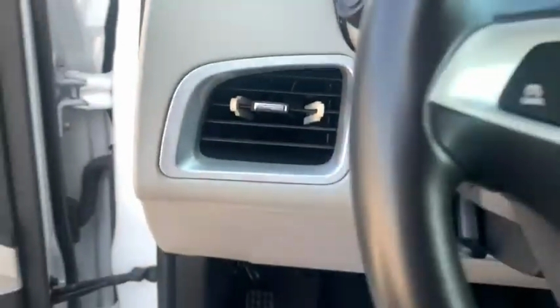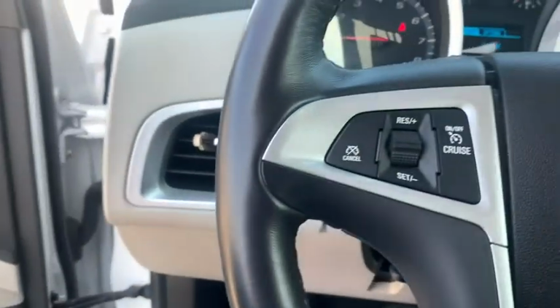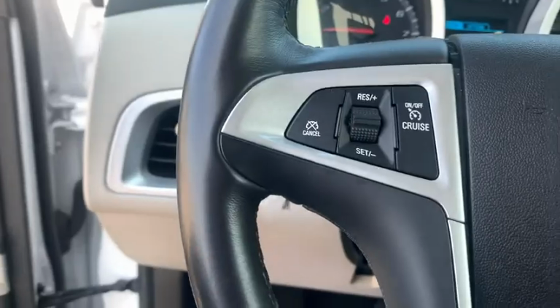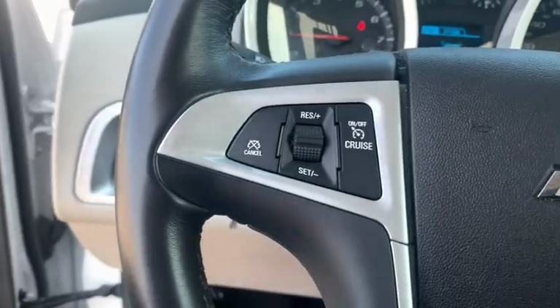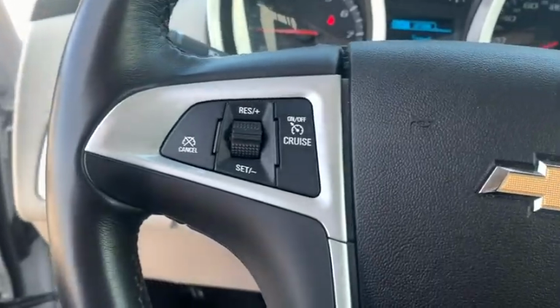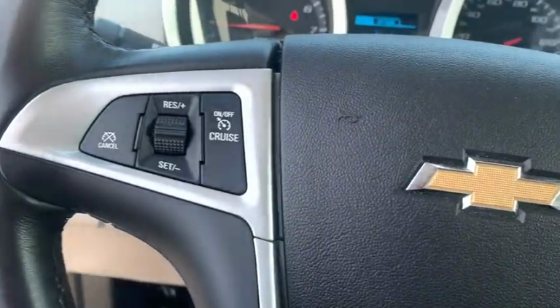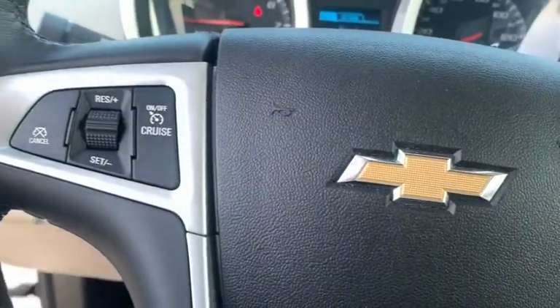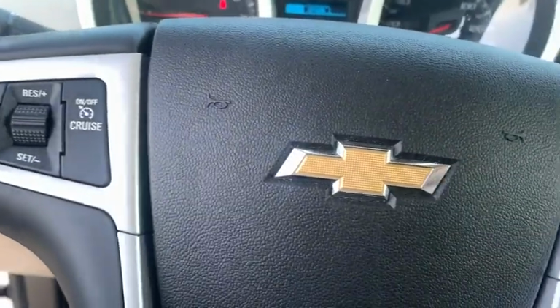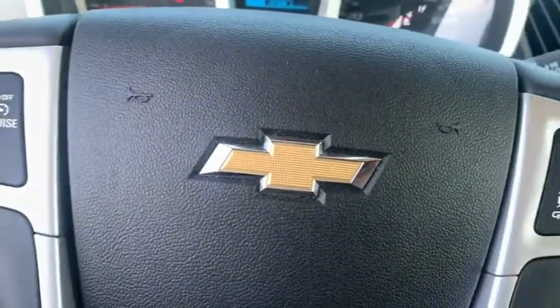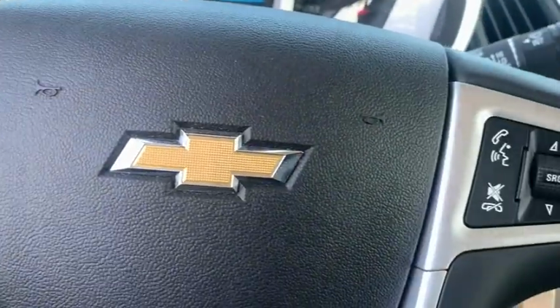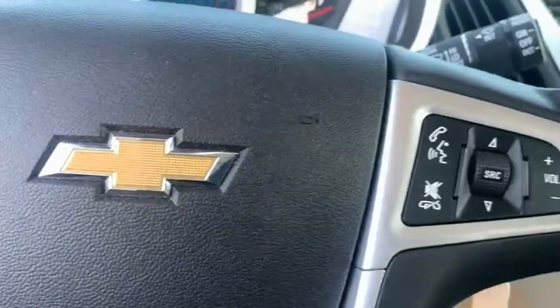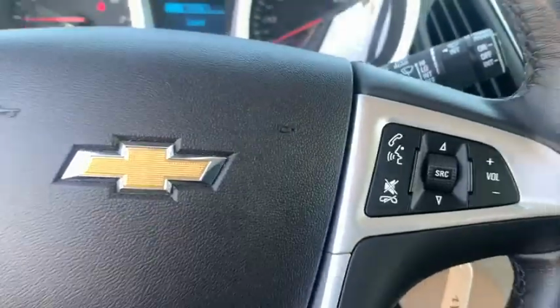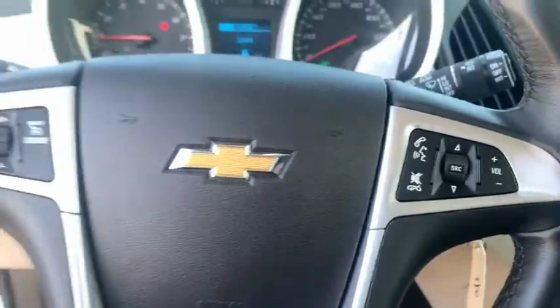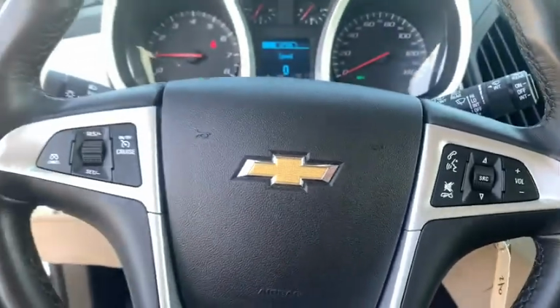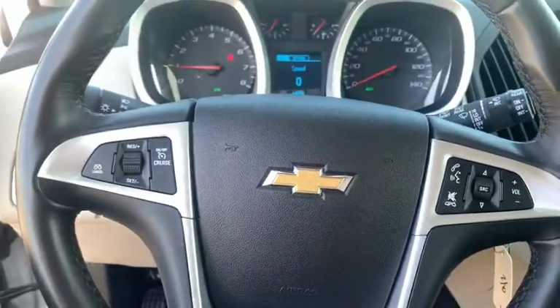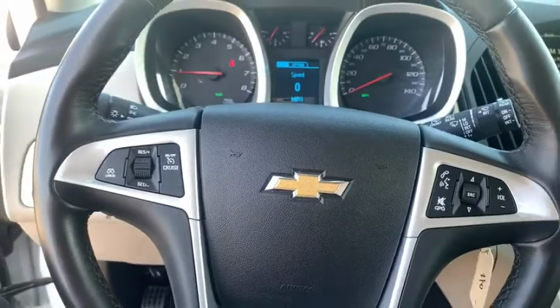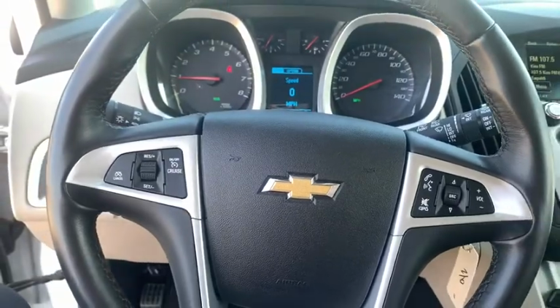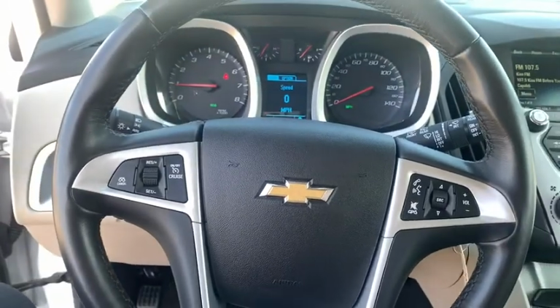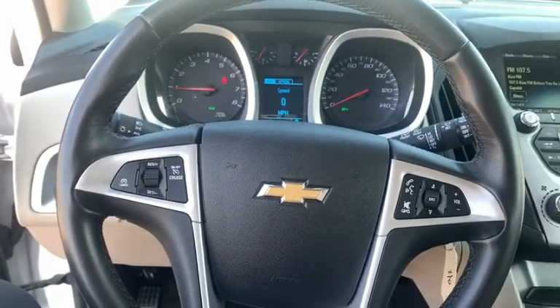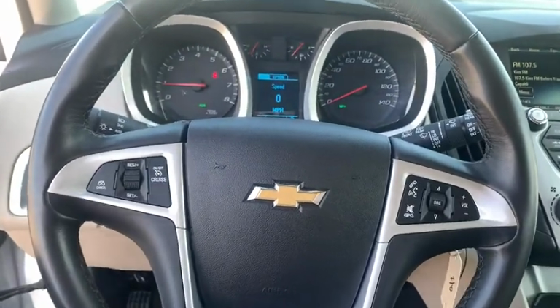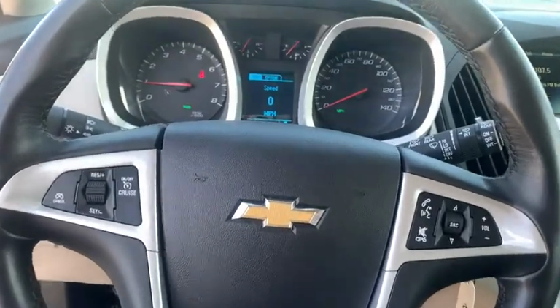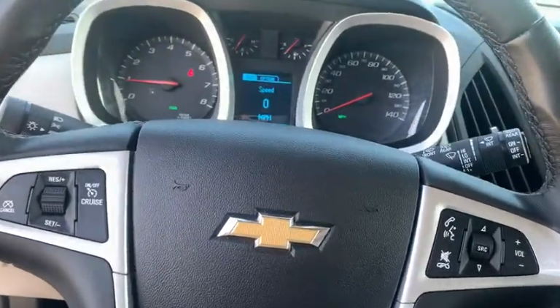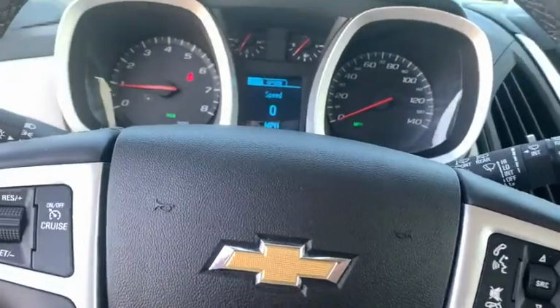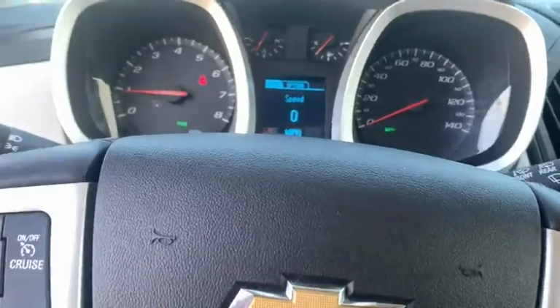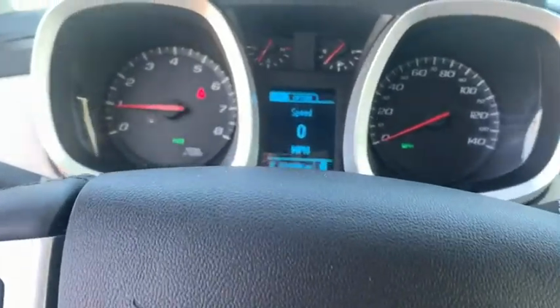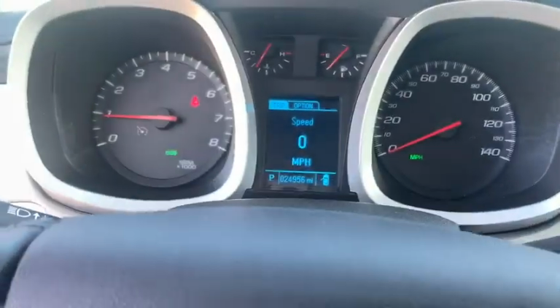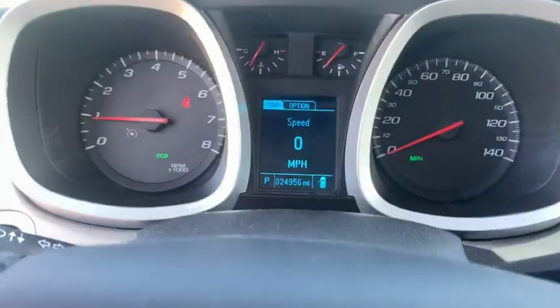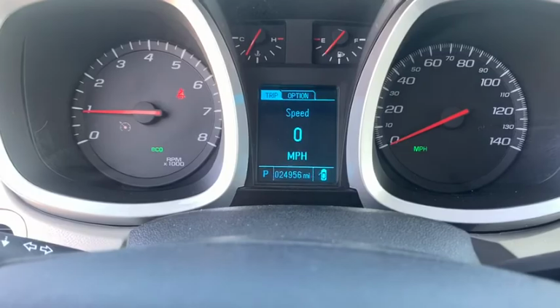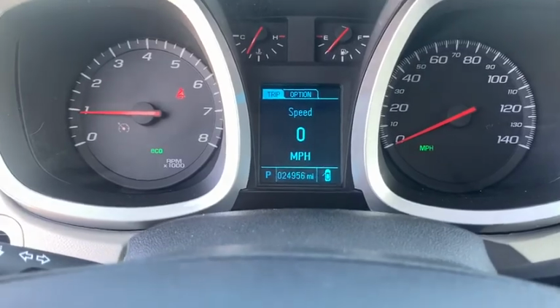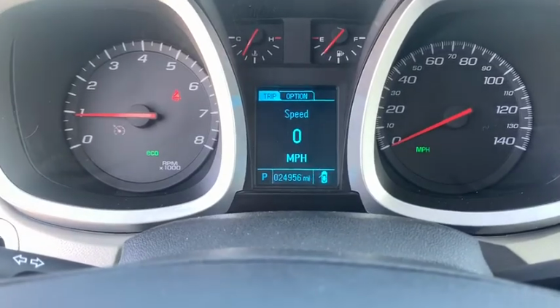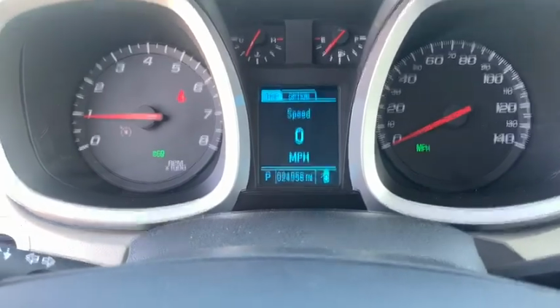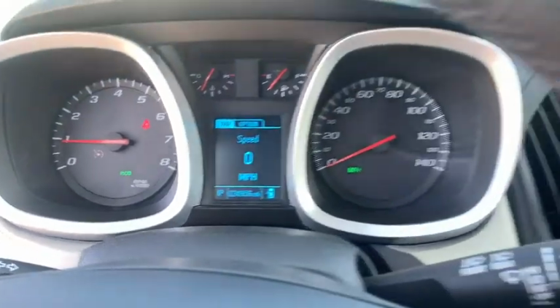Traction control, dual airbags, power steering, four-wheel disc brakes, compass, power windows, rear window defroster, electronic stability control, security system, trip computer, remote keyless entry.